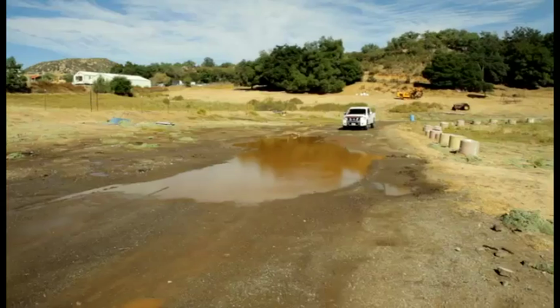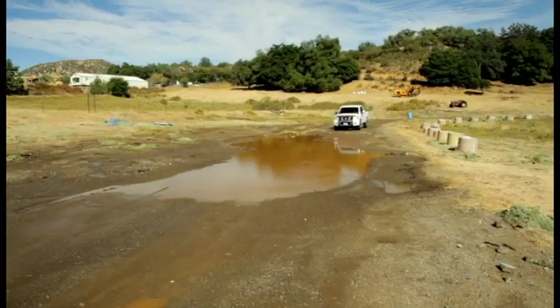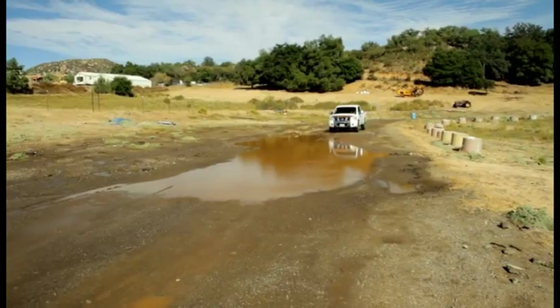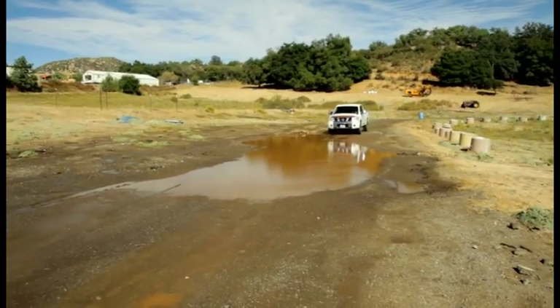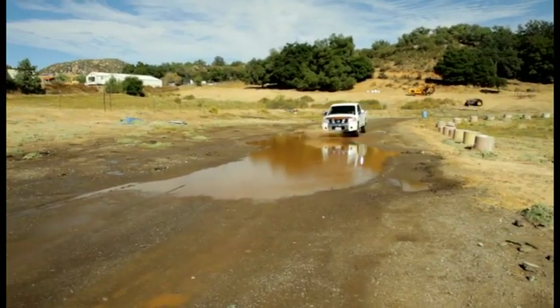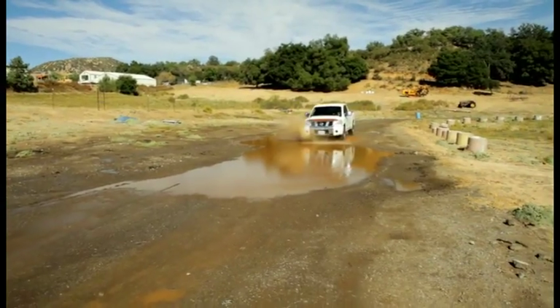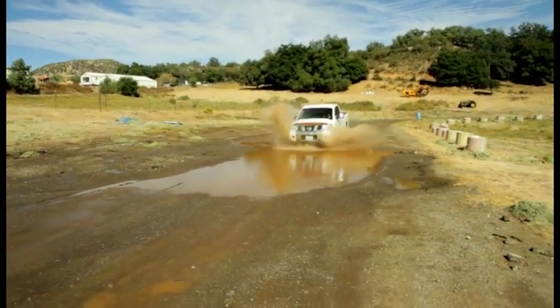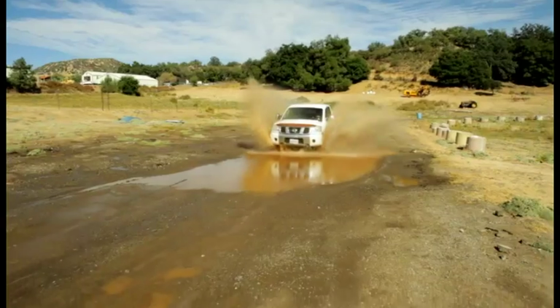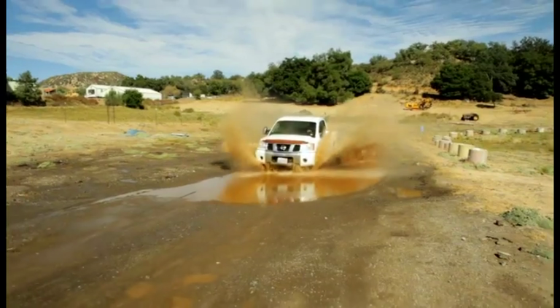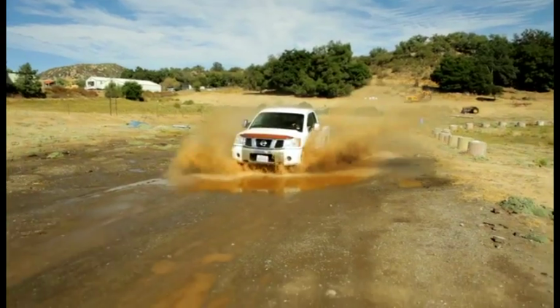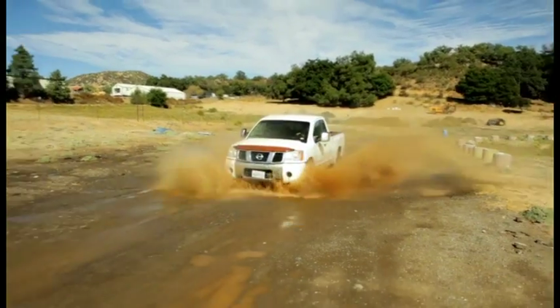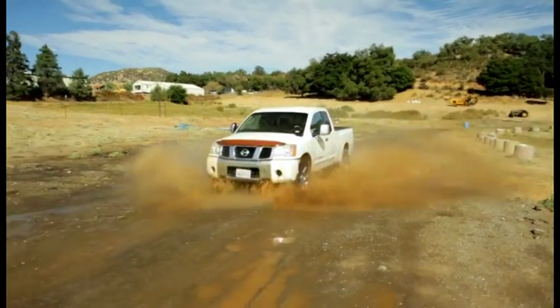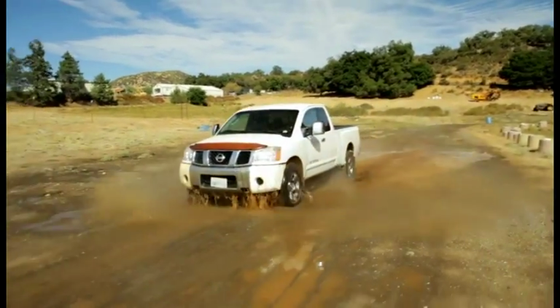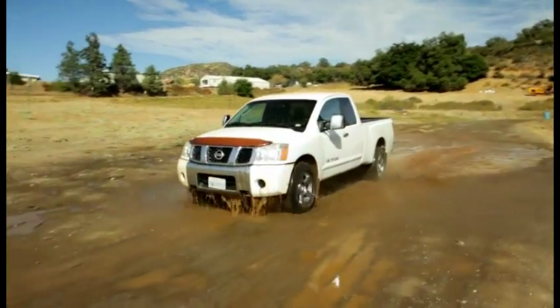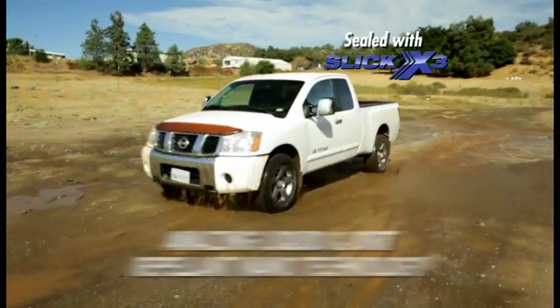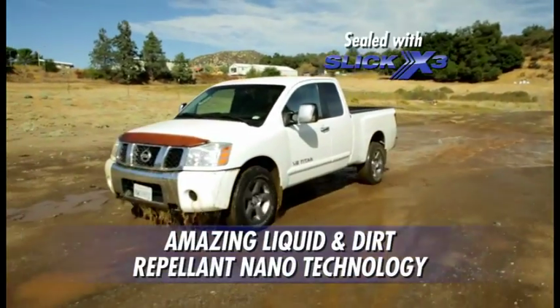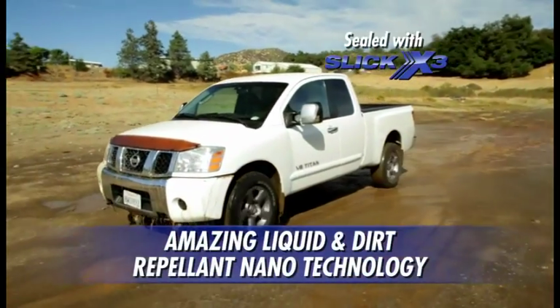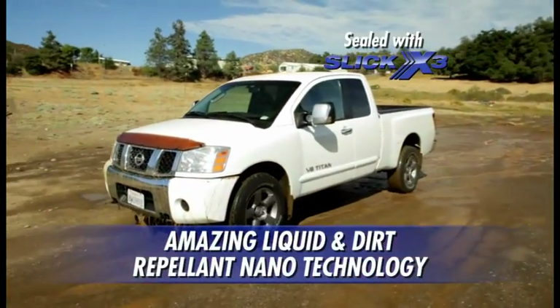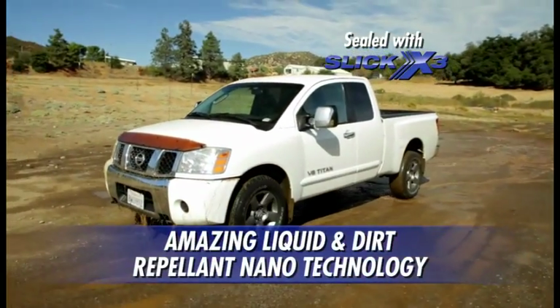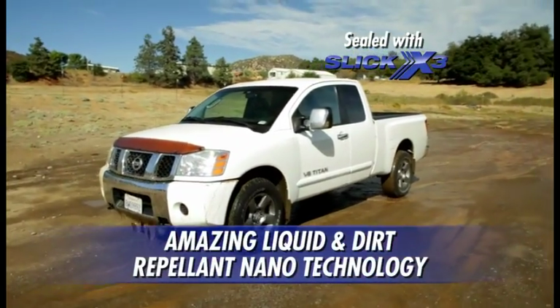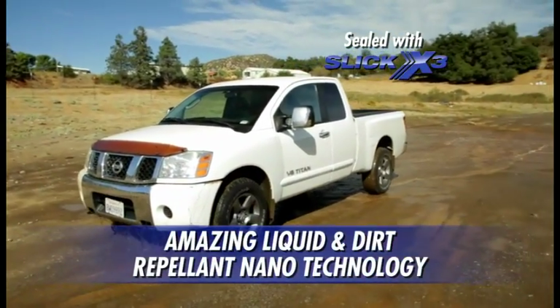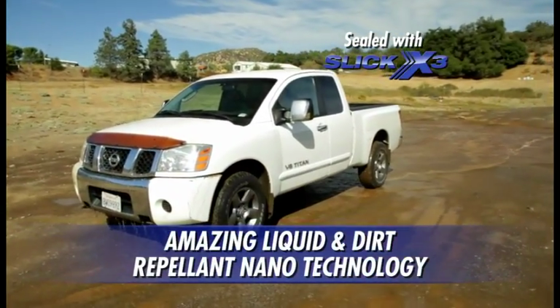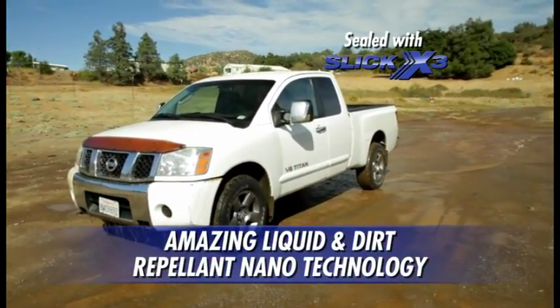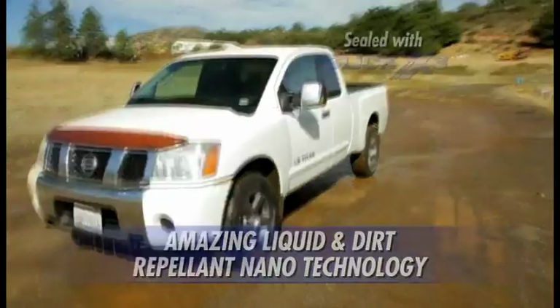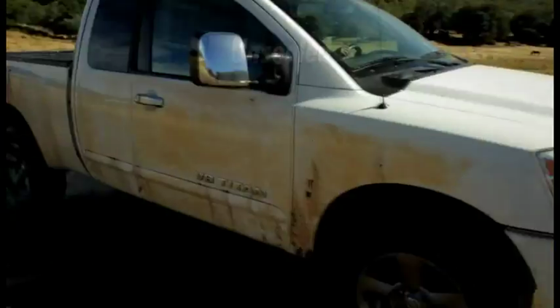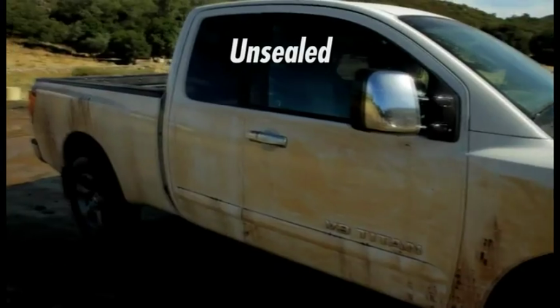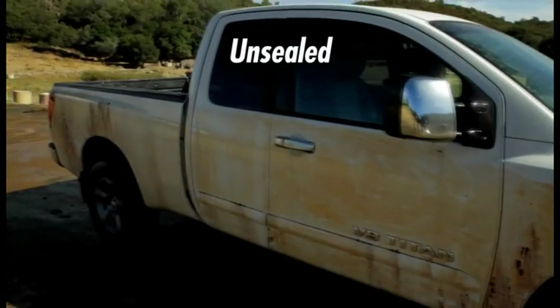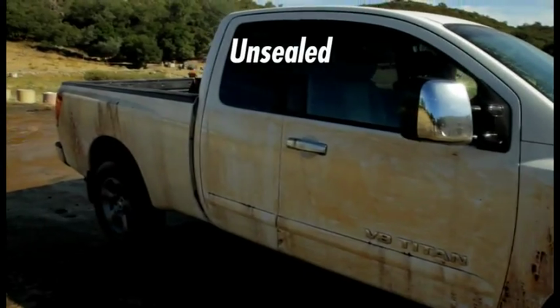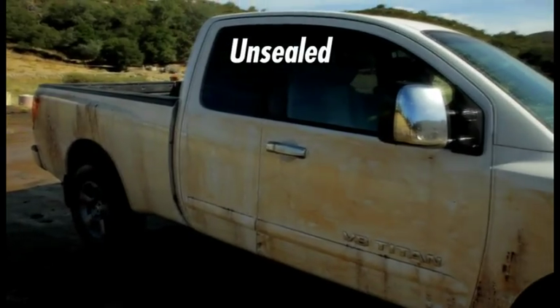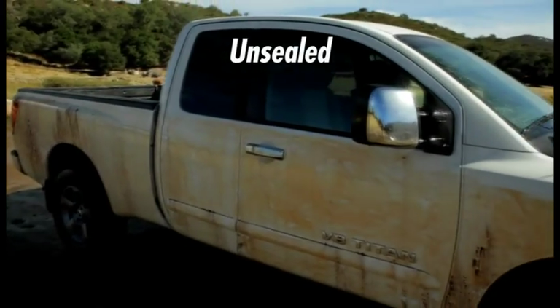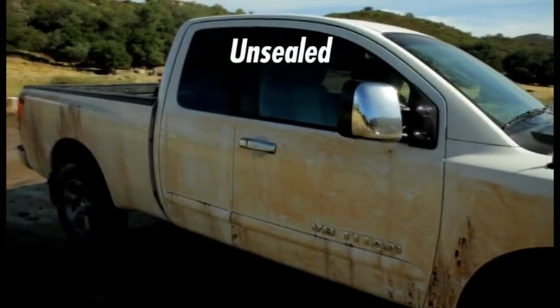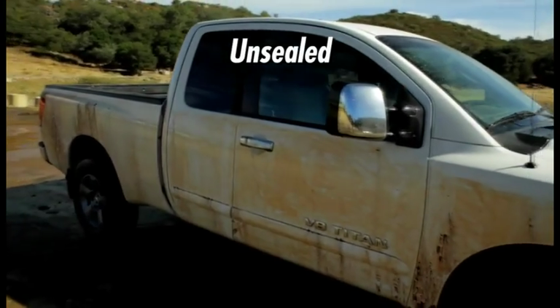We sealed this white truck on the driver's side with Slick X3 and drove through this messy mud hole. The sealed side repels the mud and stays clean, but look — the unsealed side is a muddy mess, just as you'd expect.